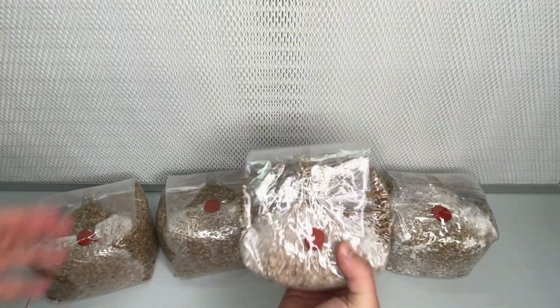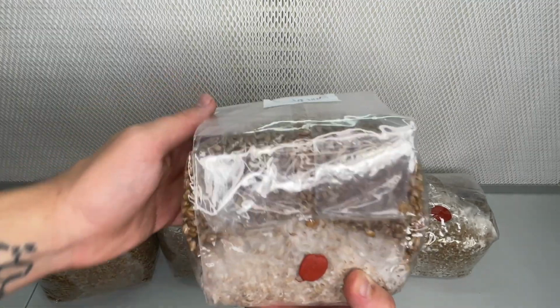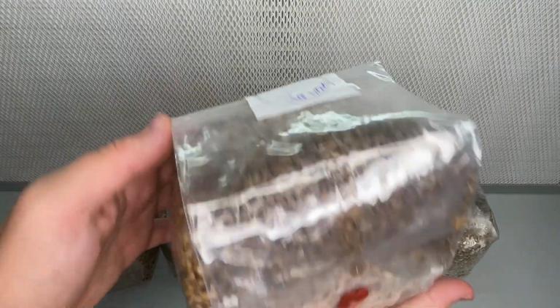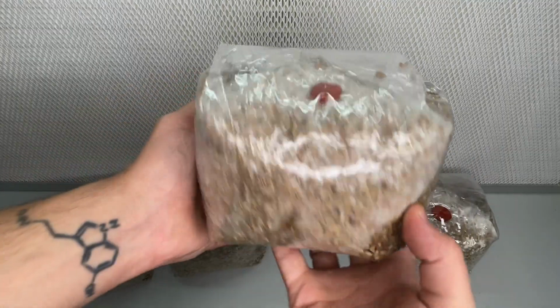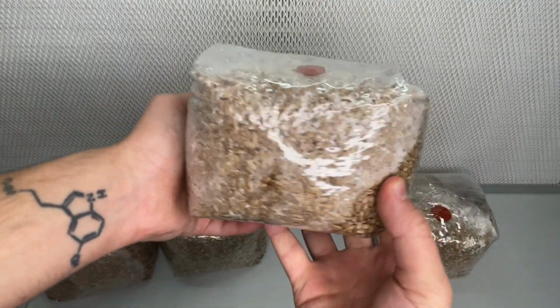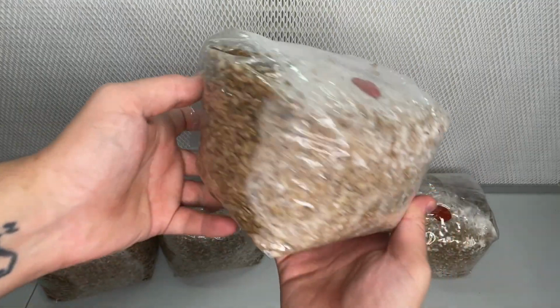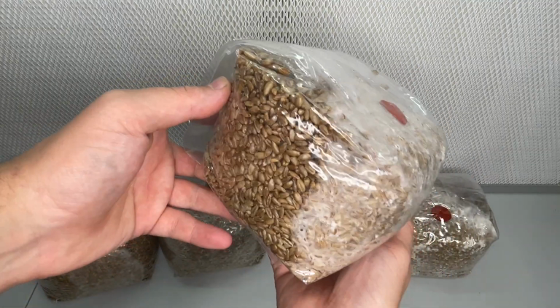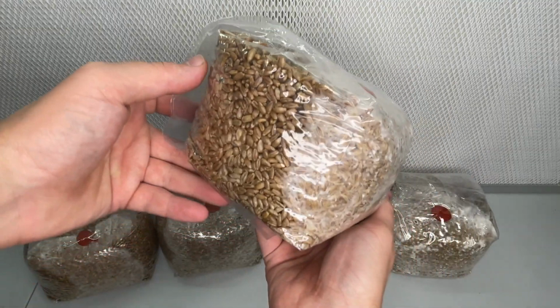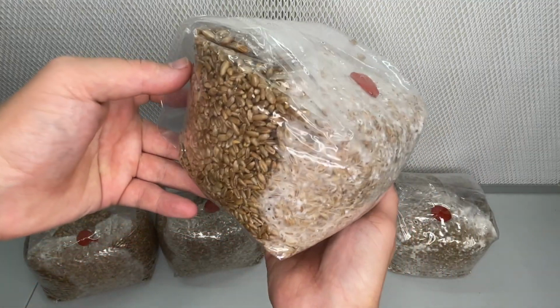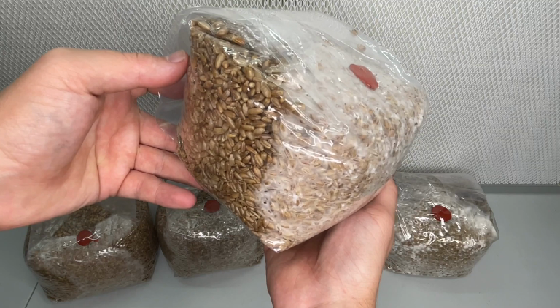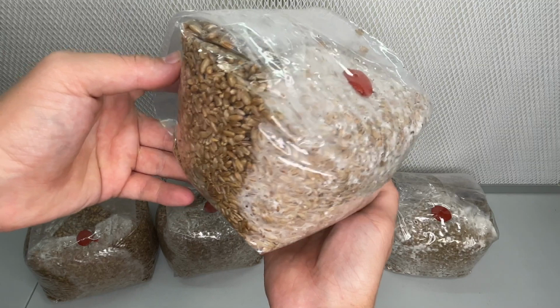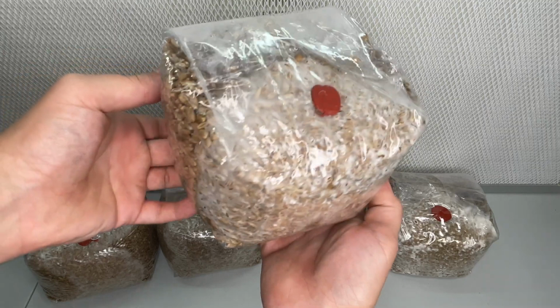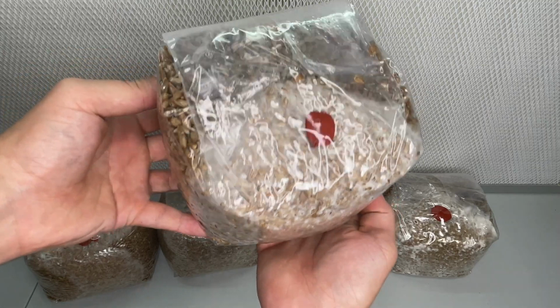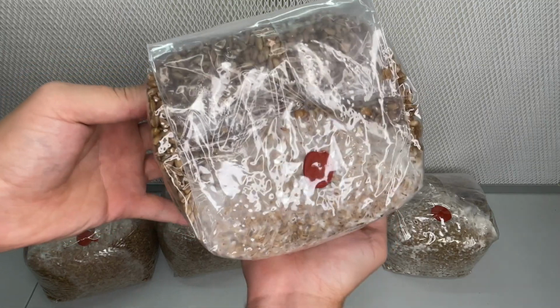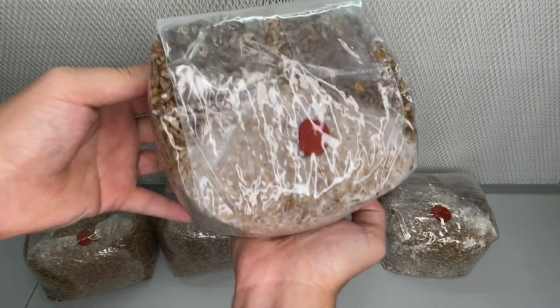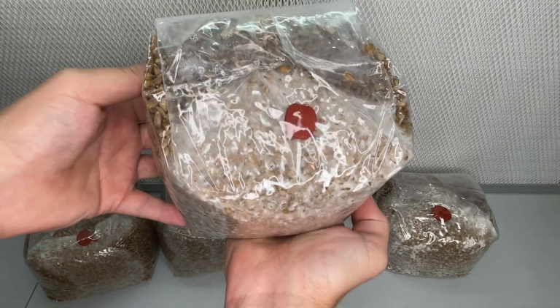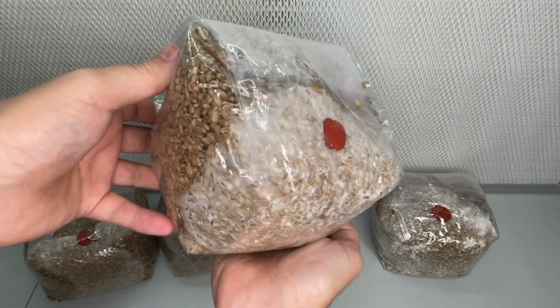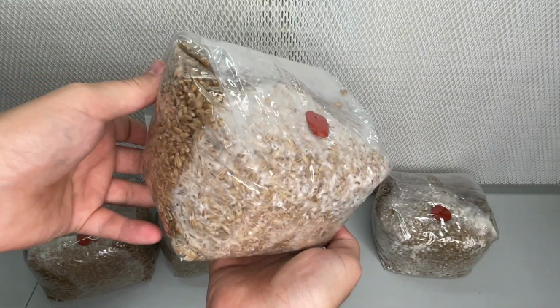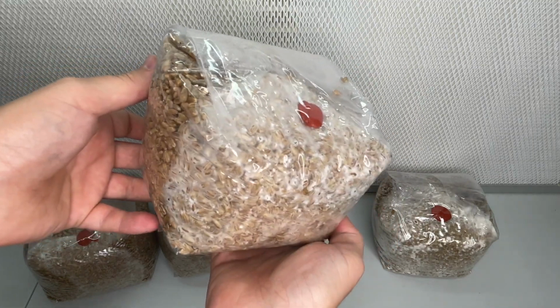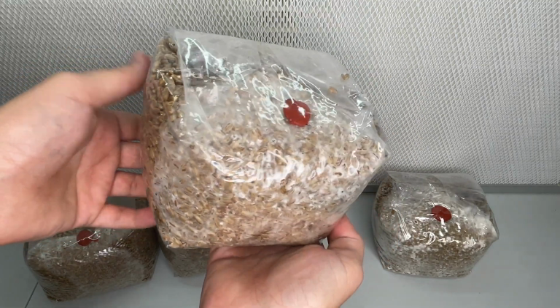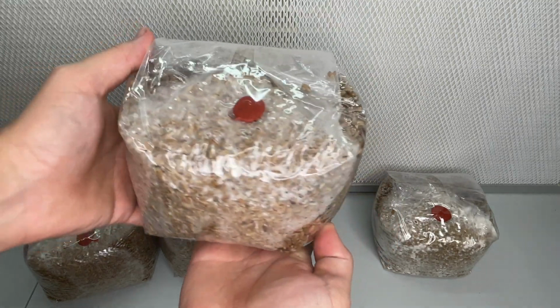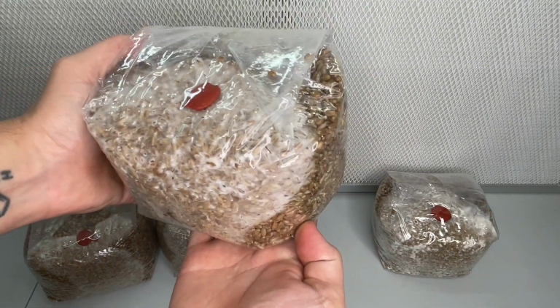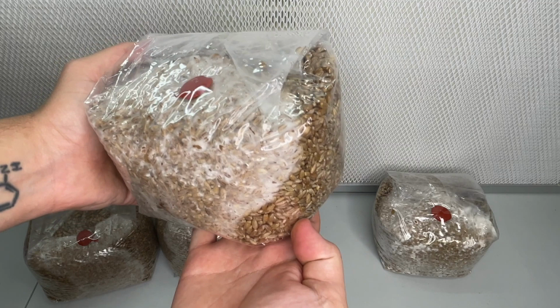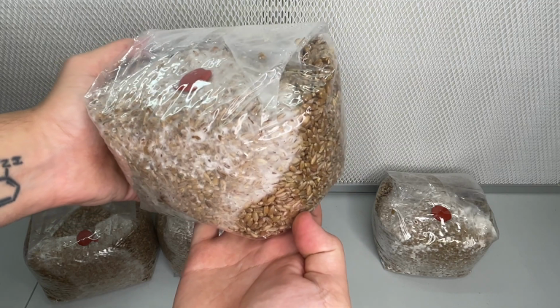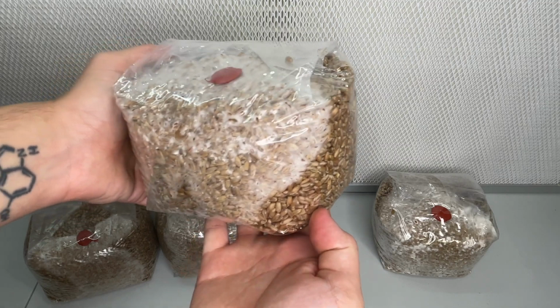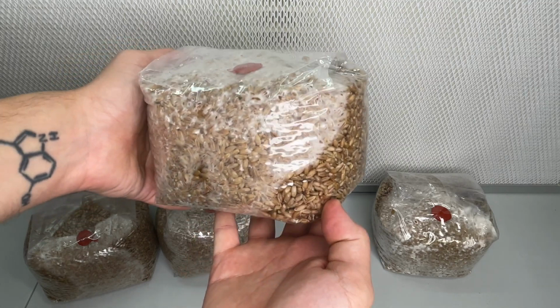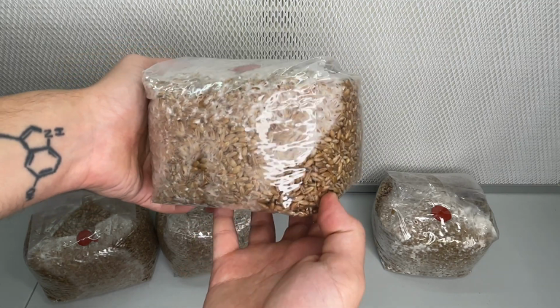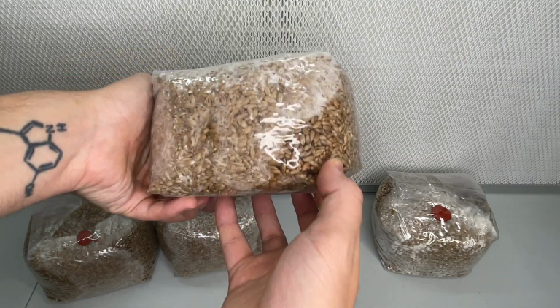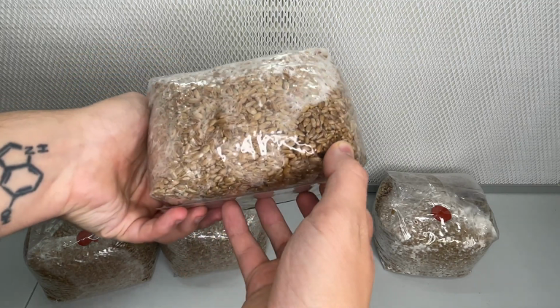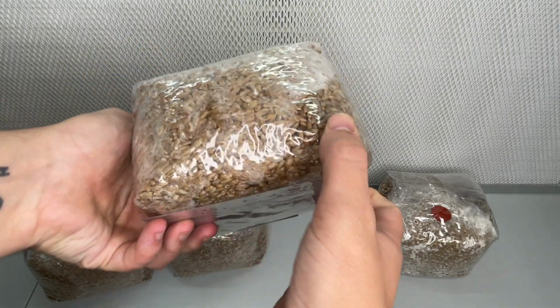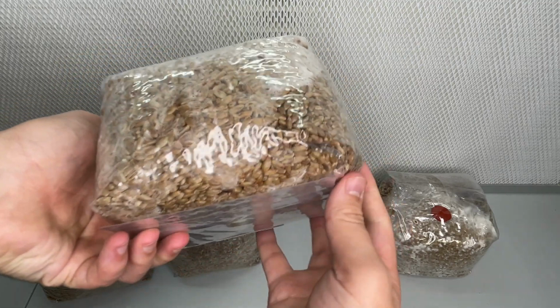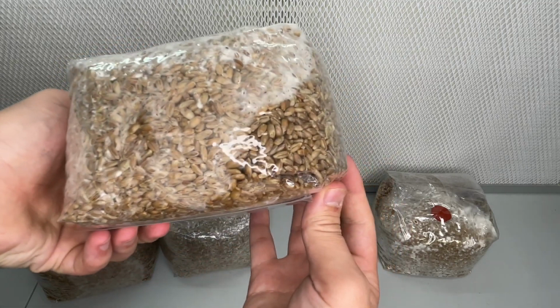As you can see, this bag of grain spawn has been inoculated with mushroom mycelium about two weeks ago. Since then, the mycelium has been spreading throughout the grain, establishing a network that will eventually give rise to mushrooms.